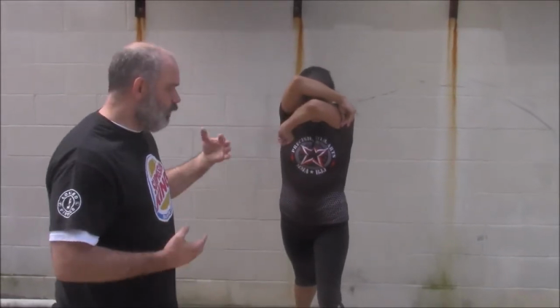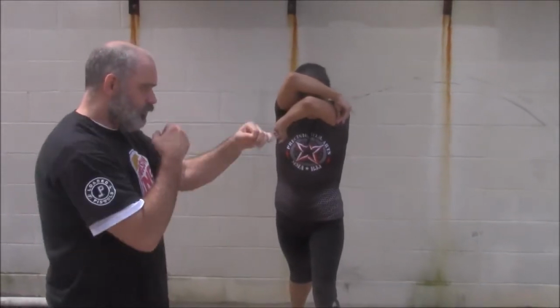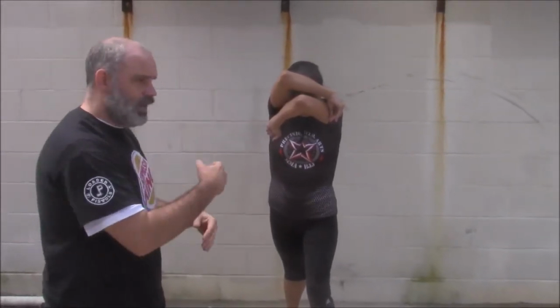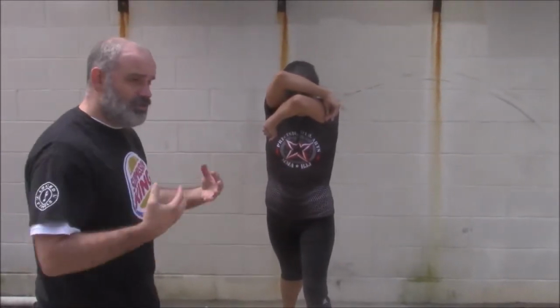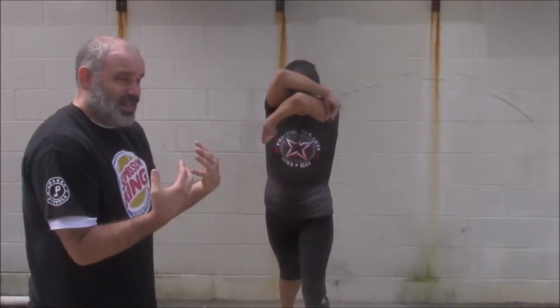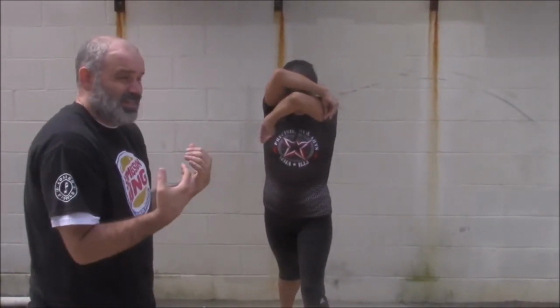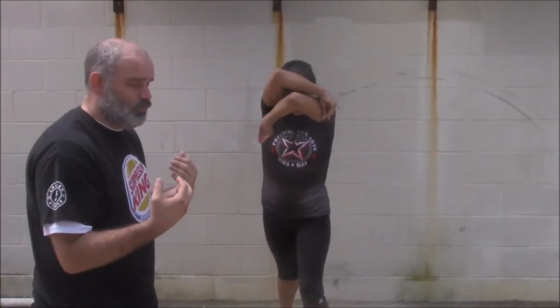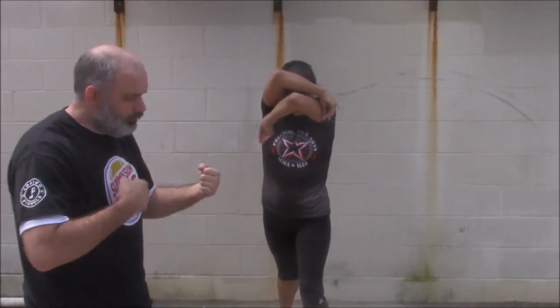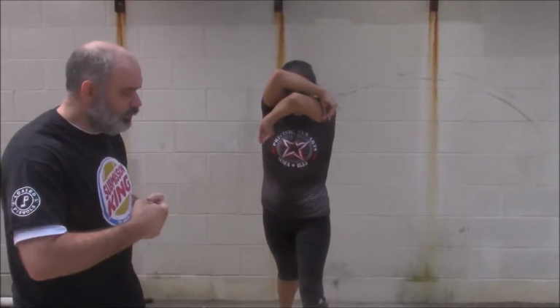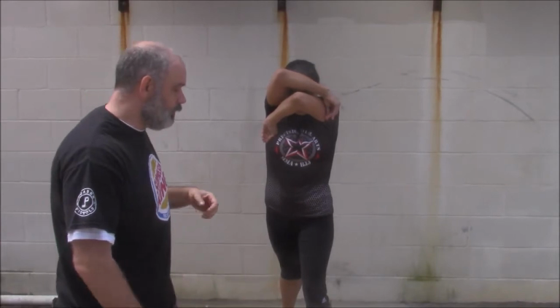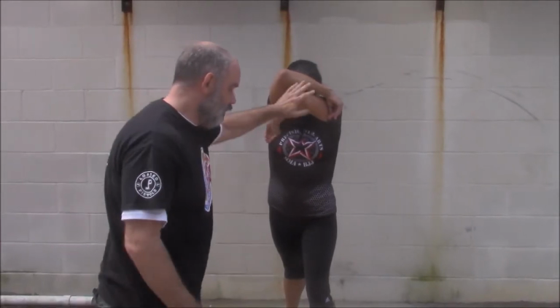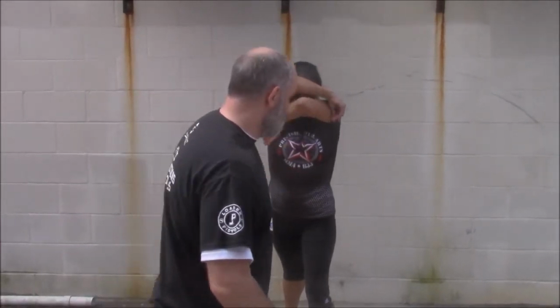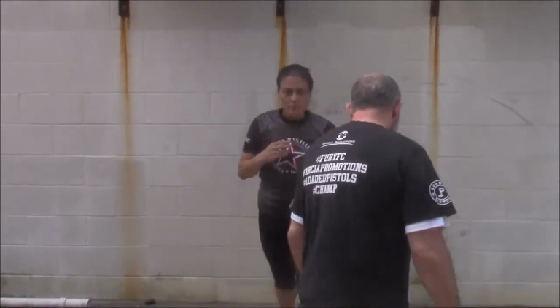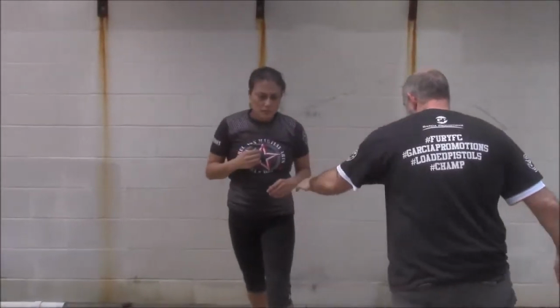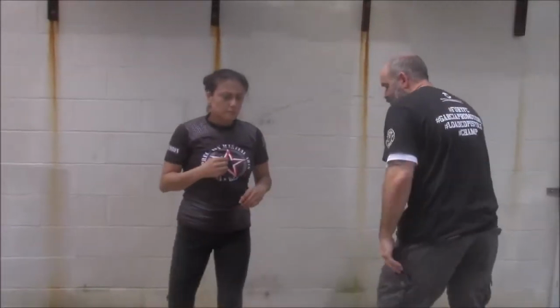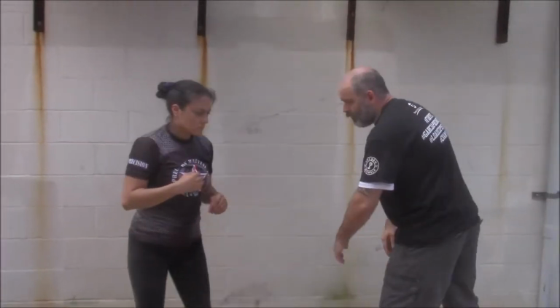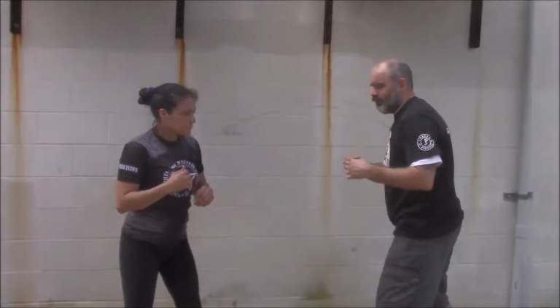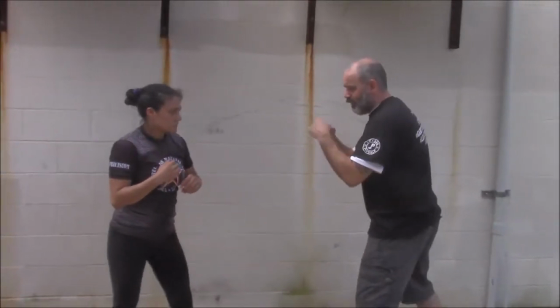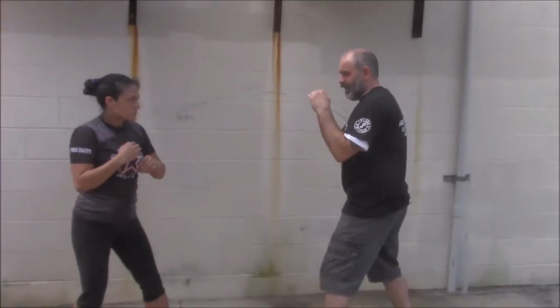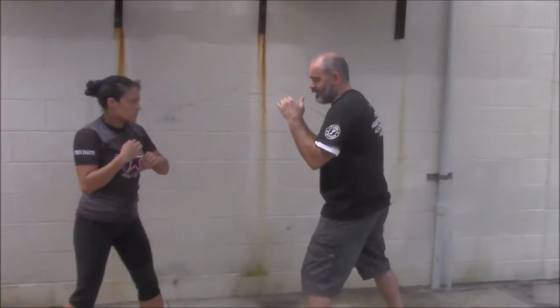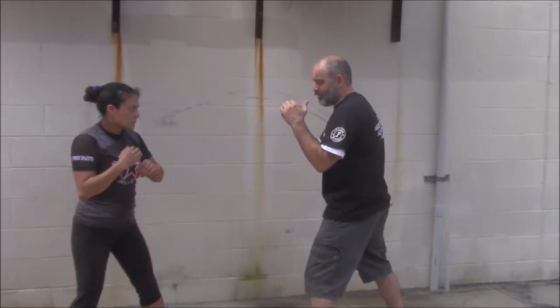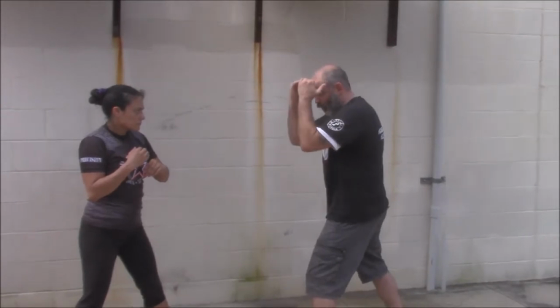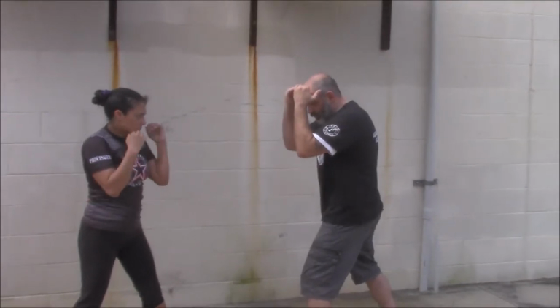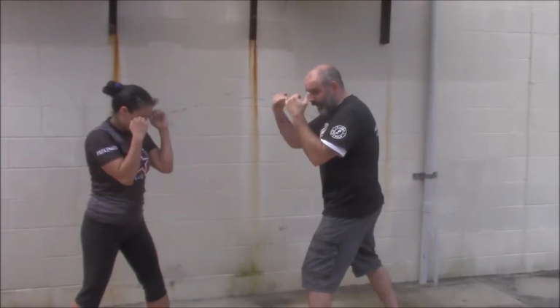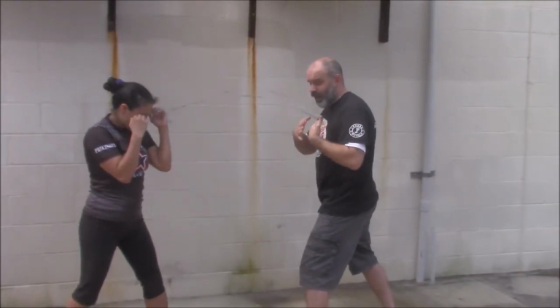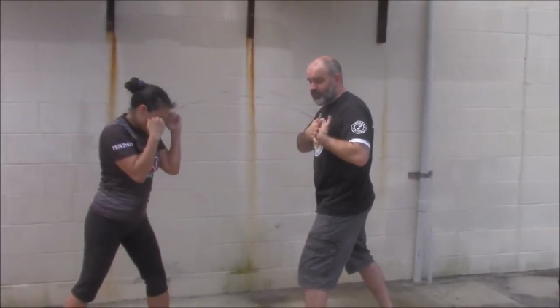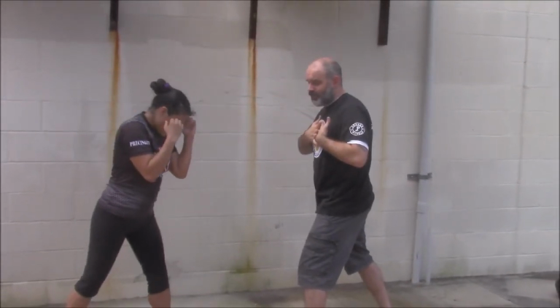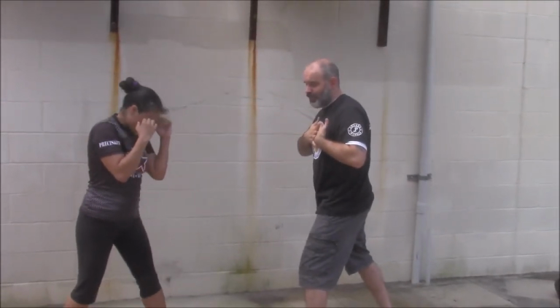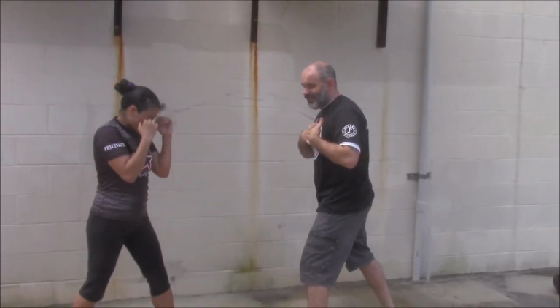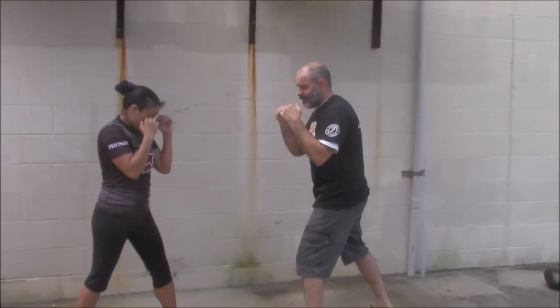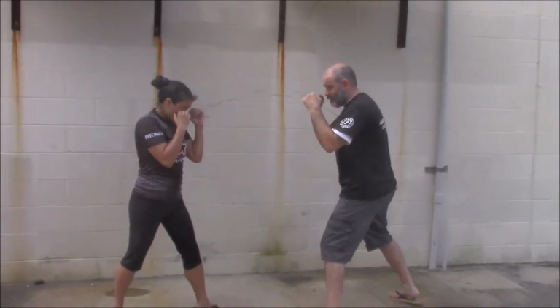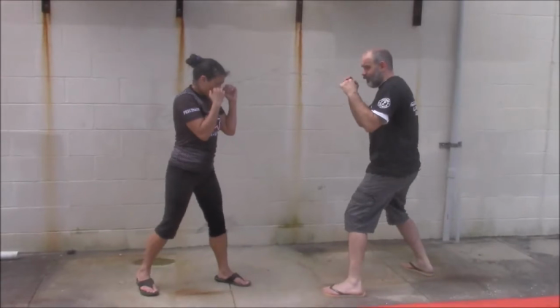What this allows her to do is charge forward and crash through the striking range to establish a clinch, which makes it hard for me to hit her. In a slow drill: as I strike, she forms the shield and crashes forward until she touches my chest and catches her shoulders. Here we go.